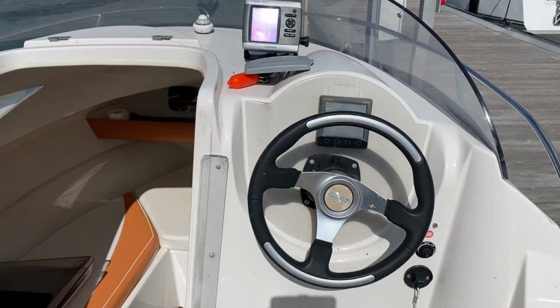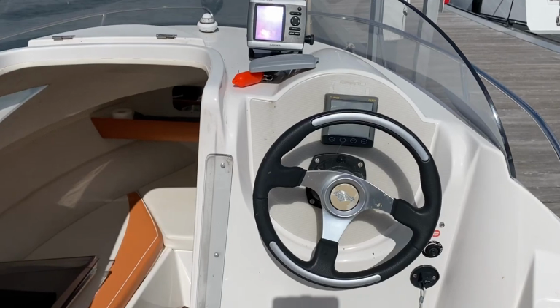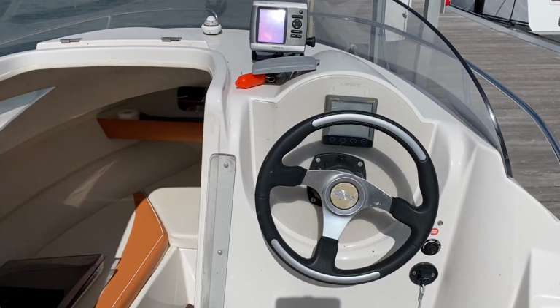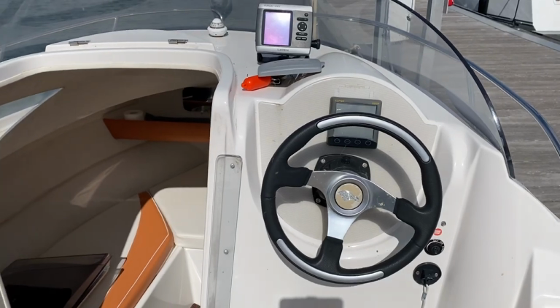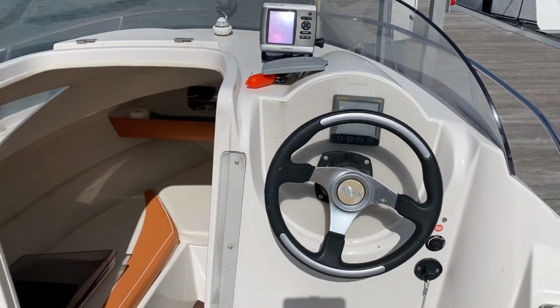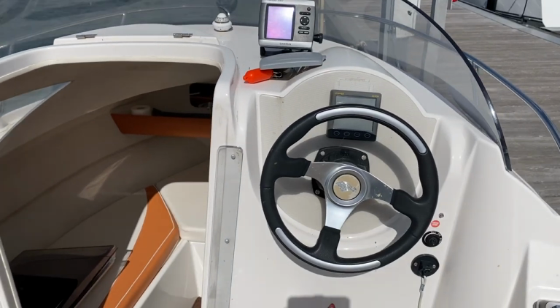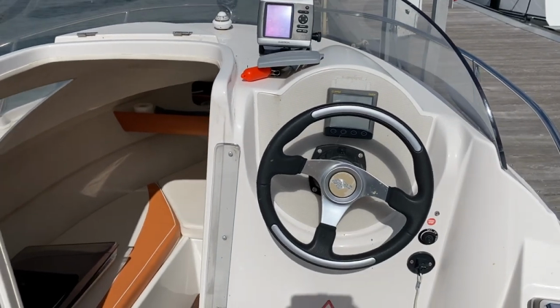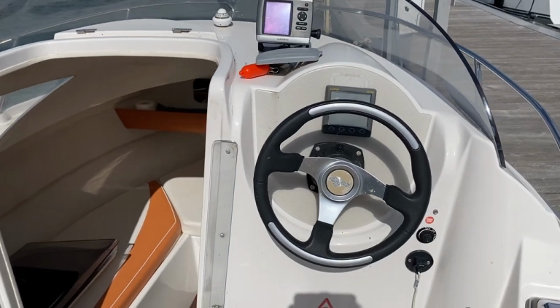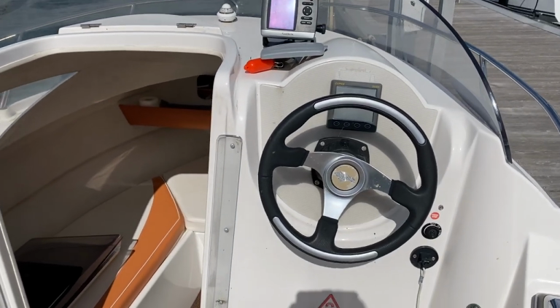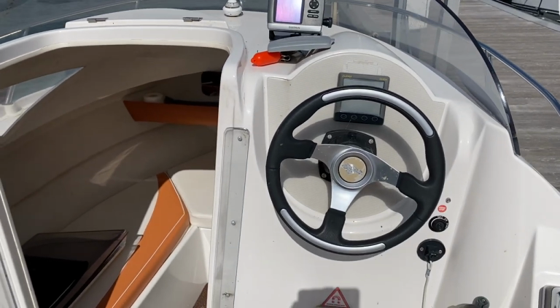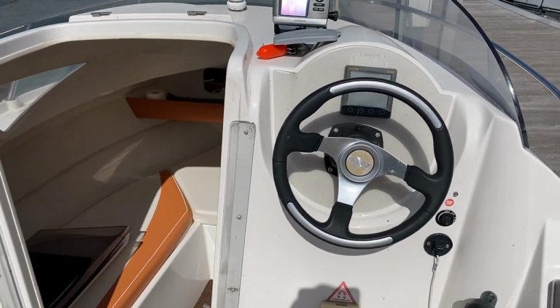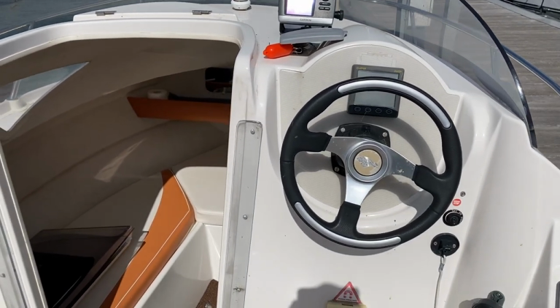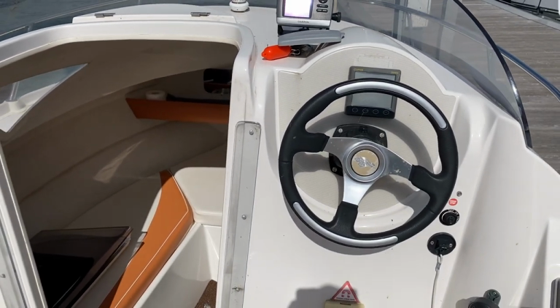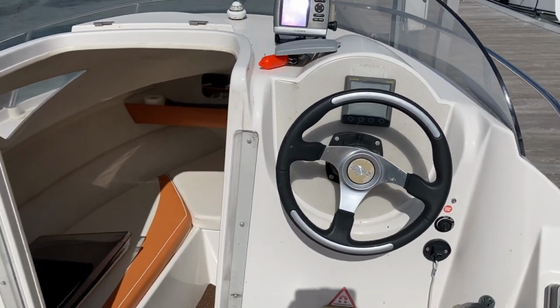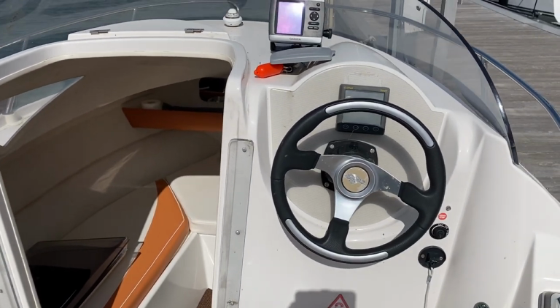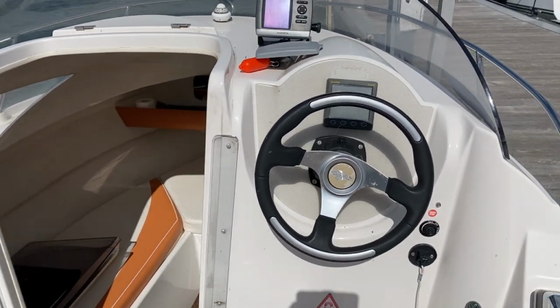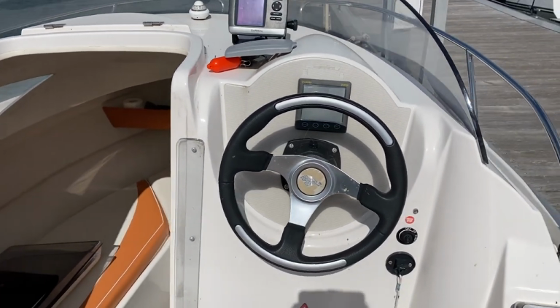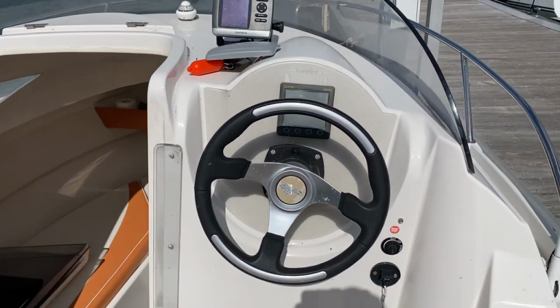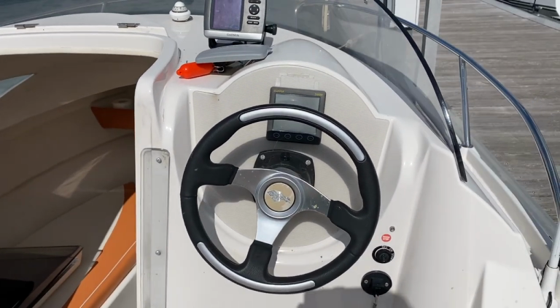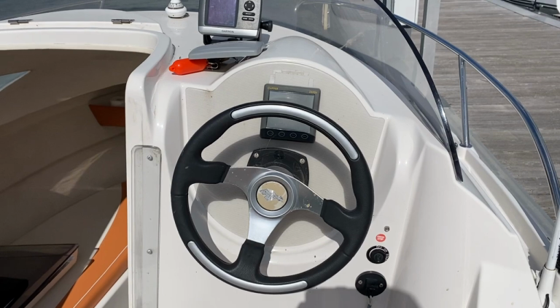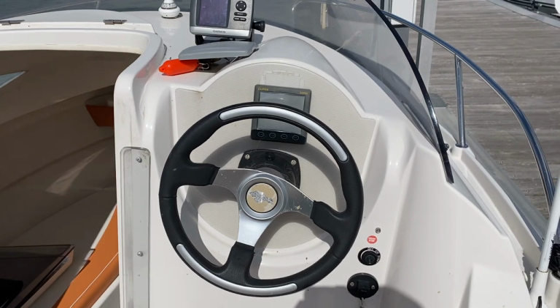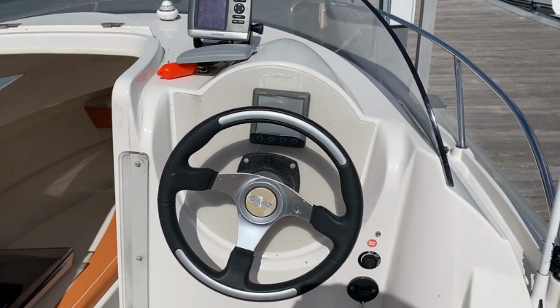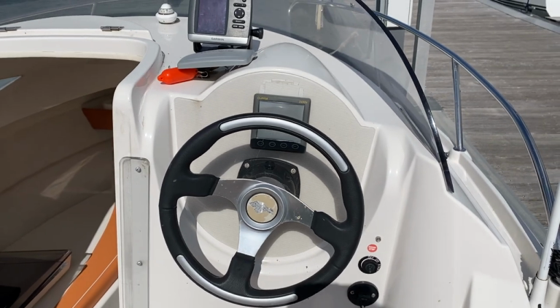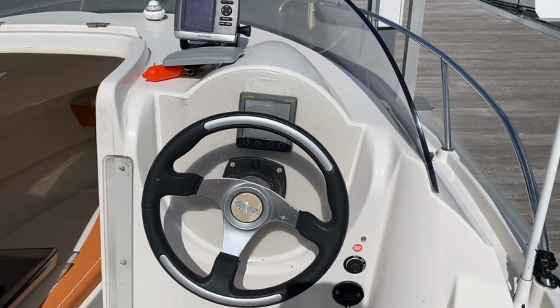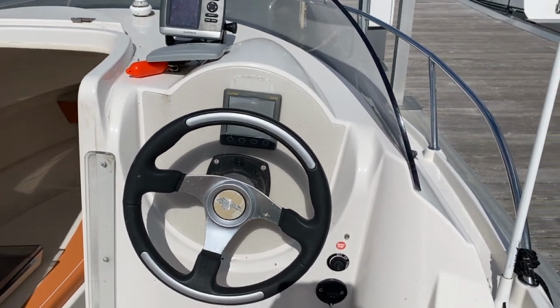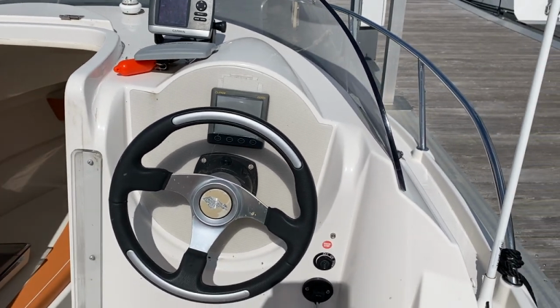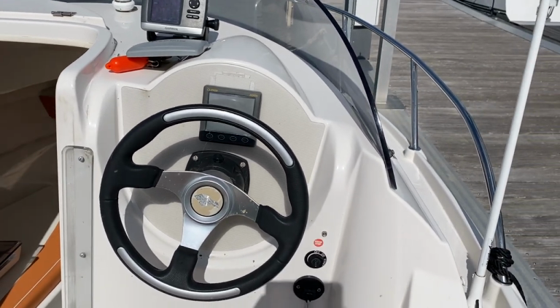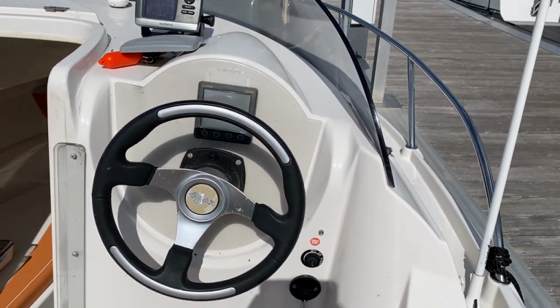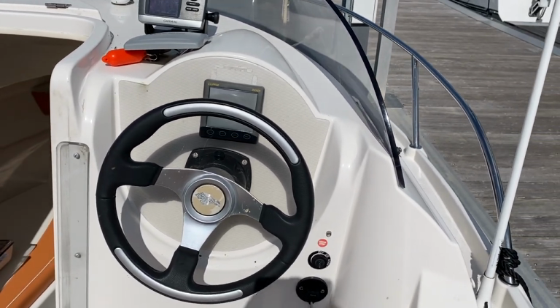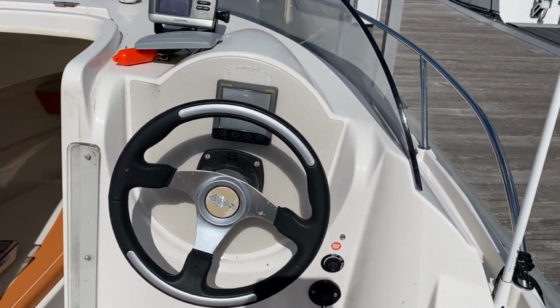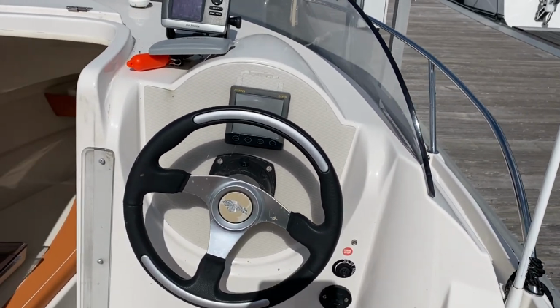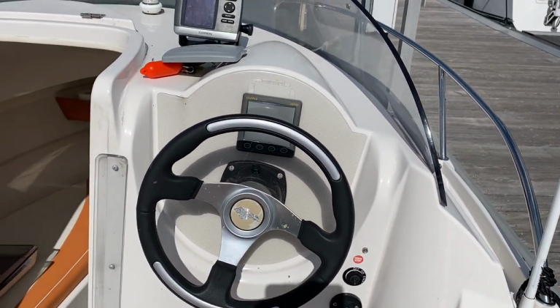Welcome to Boatshed.com. On this sunny but blustery day, I am now on board a Quicksilver 510.